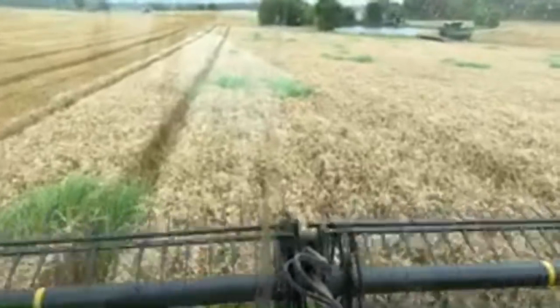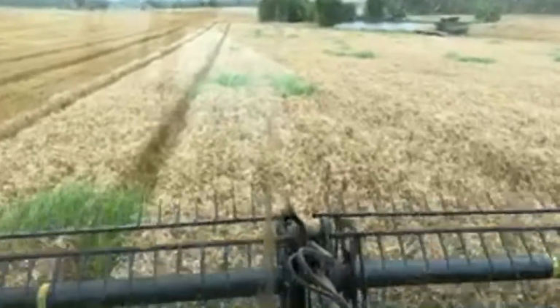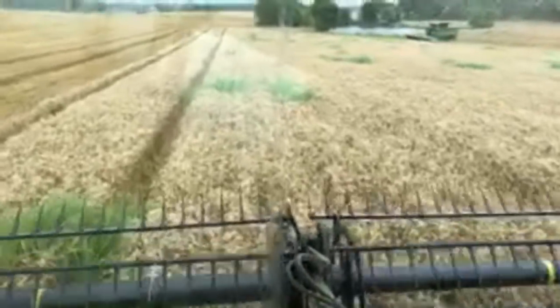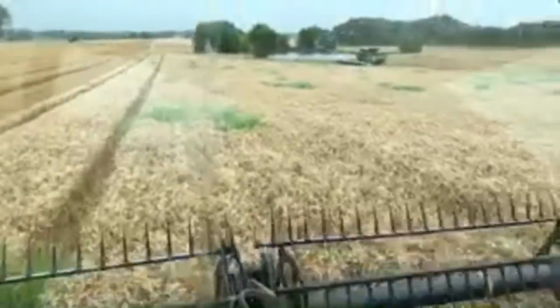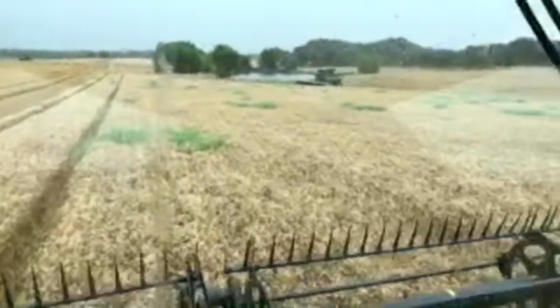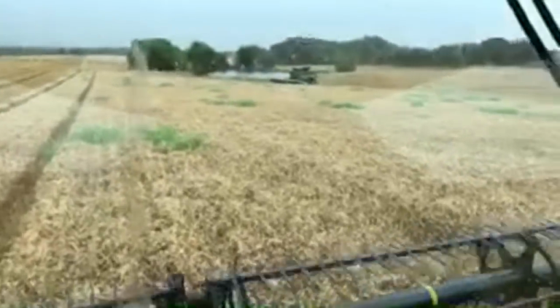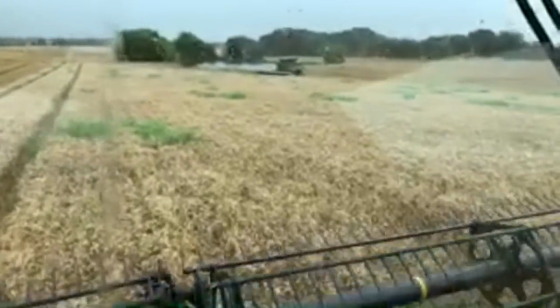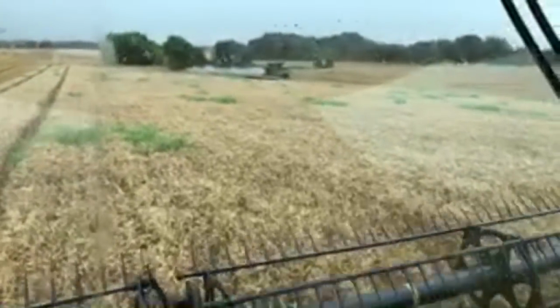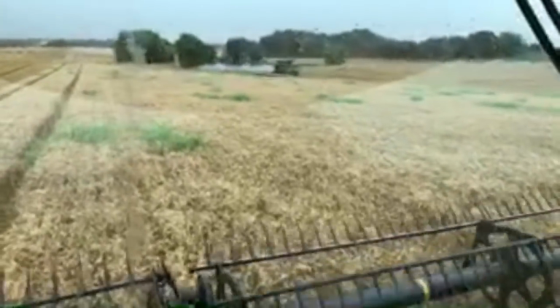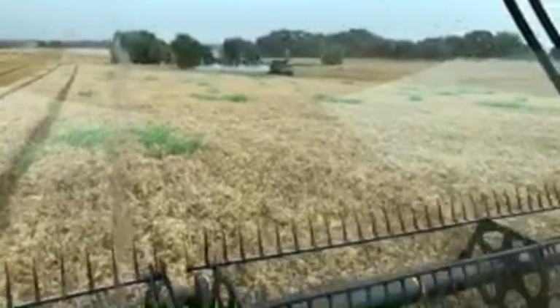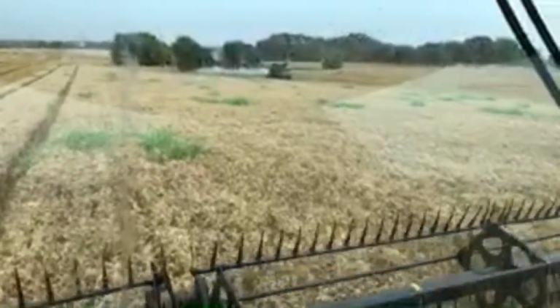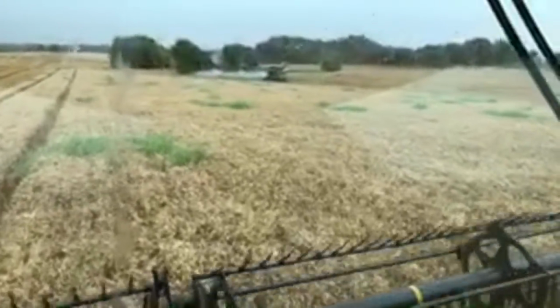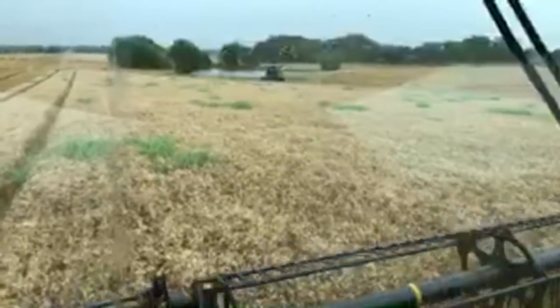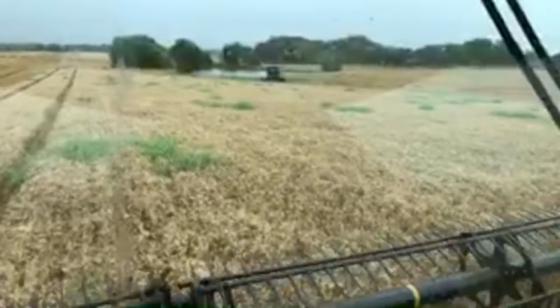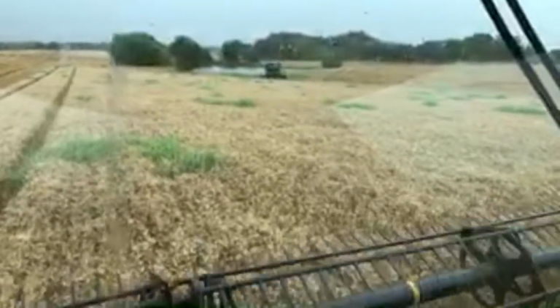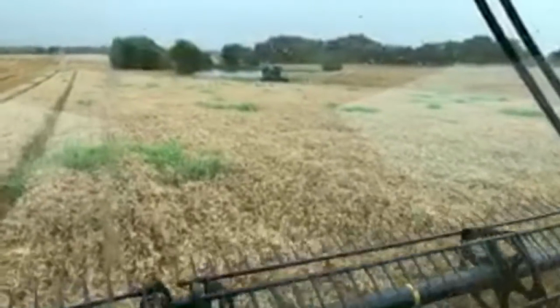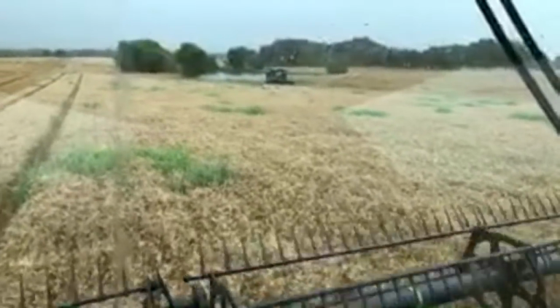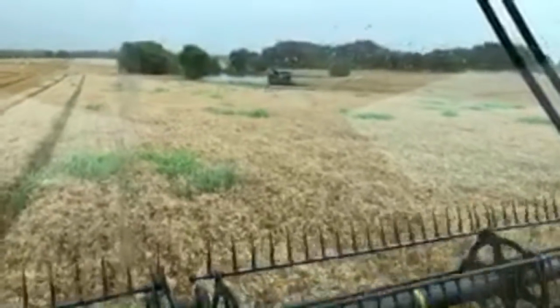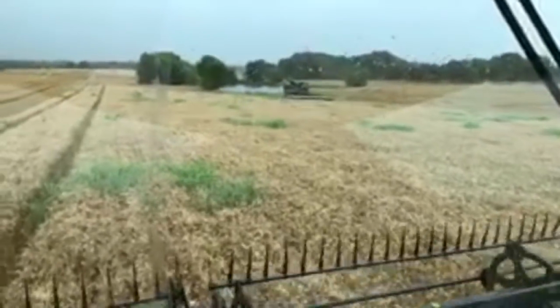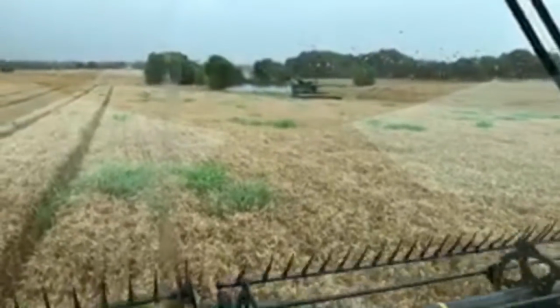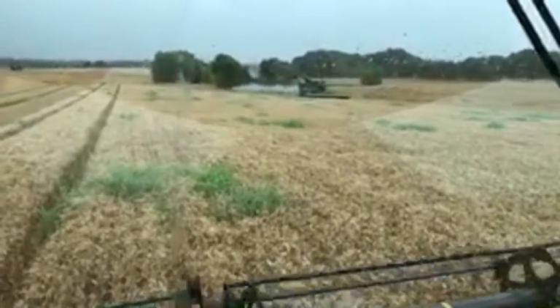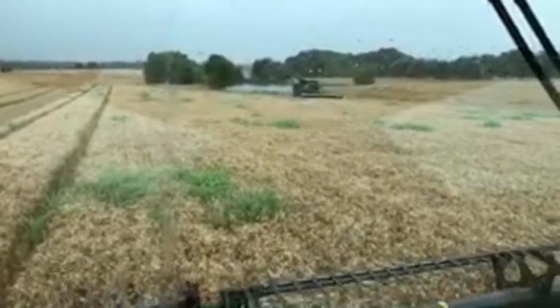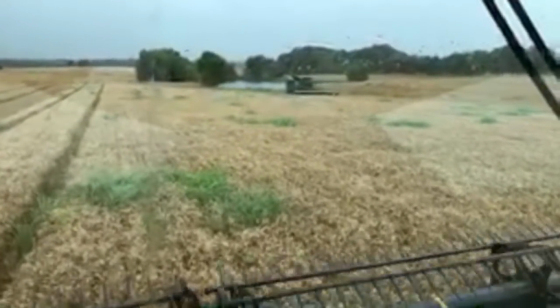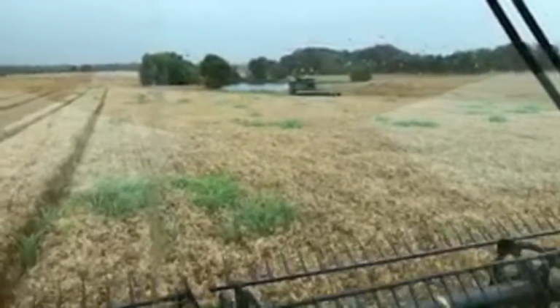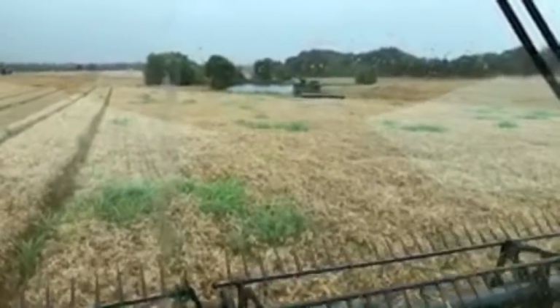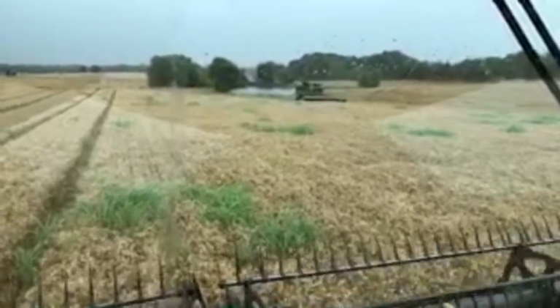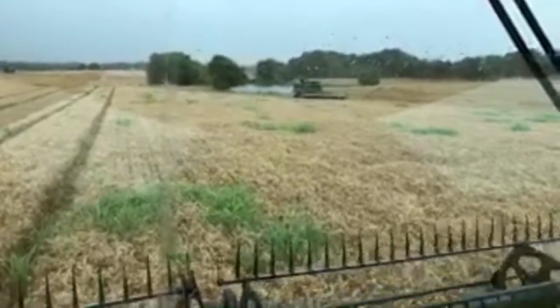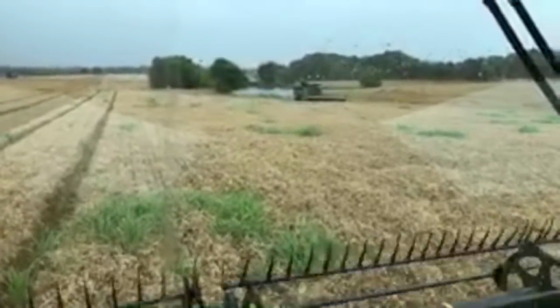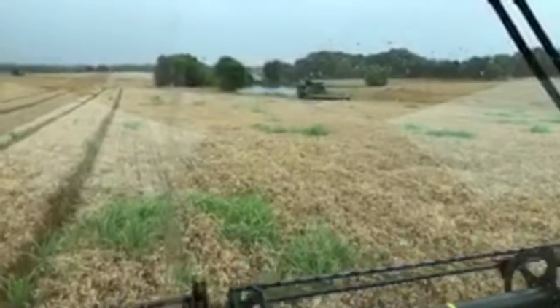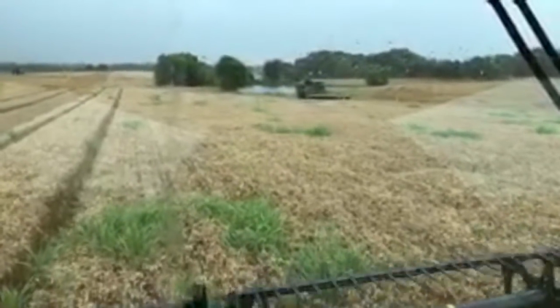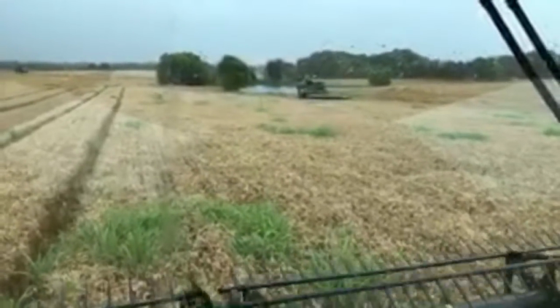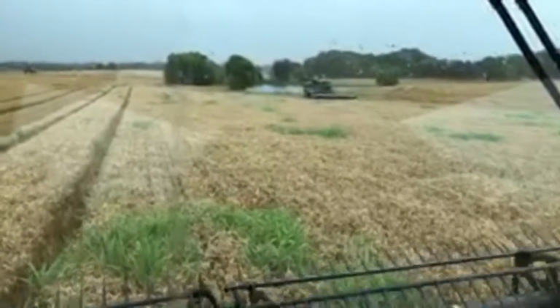How much more do they have to cut? If you look out the window where that S680 is, that's all that's left. But we've got some long passes around this pond, so we'll see if they can make it.